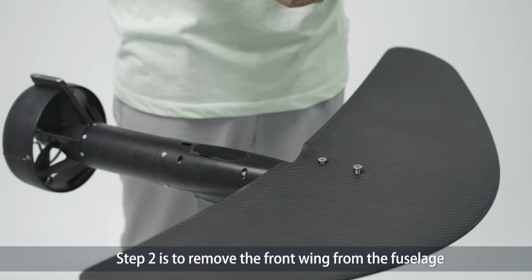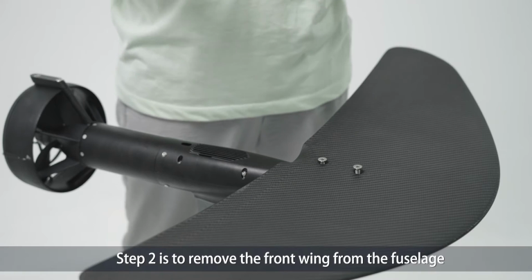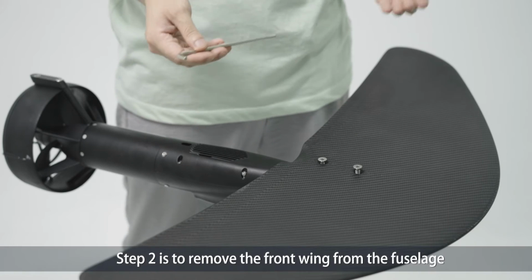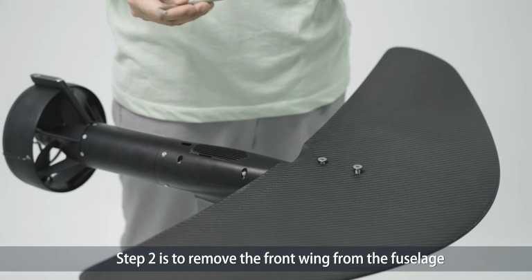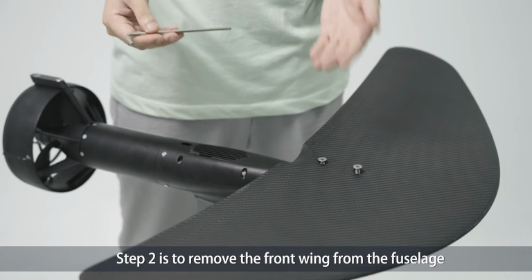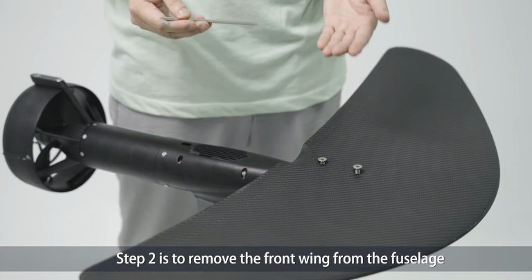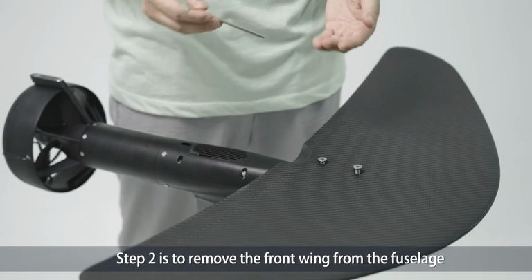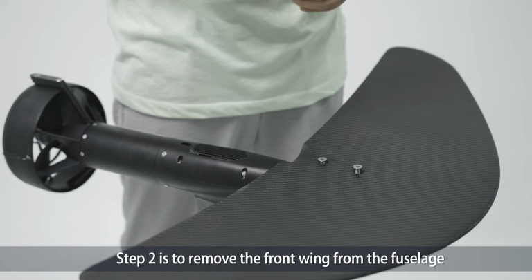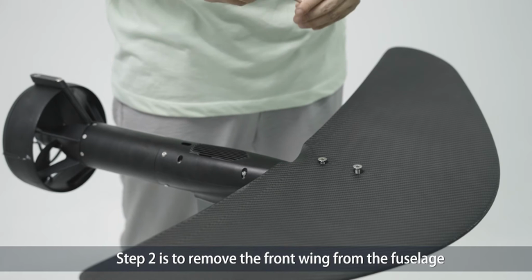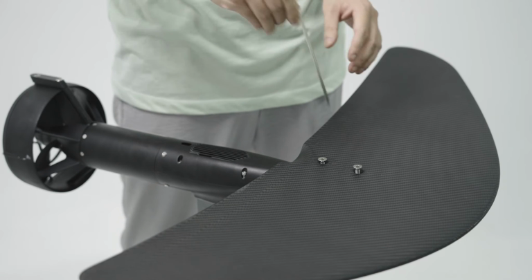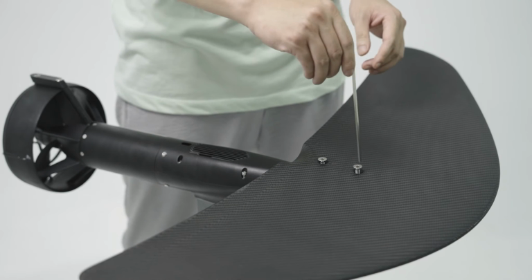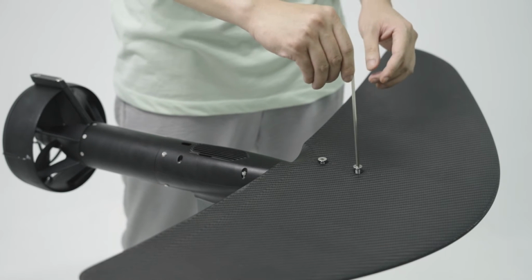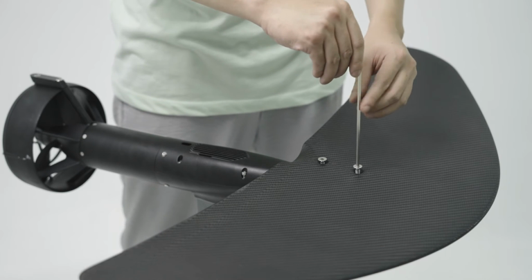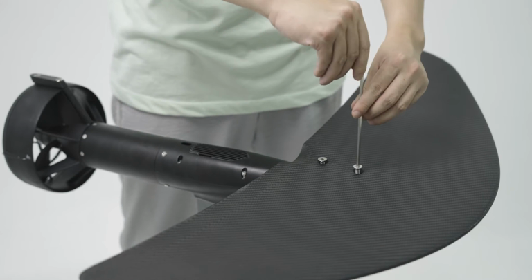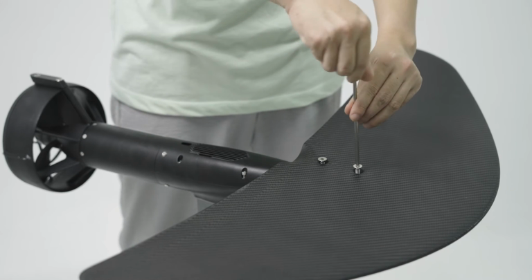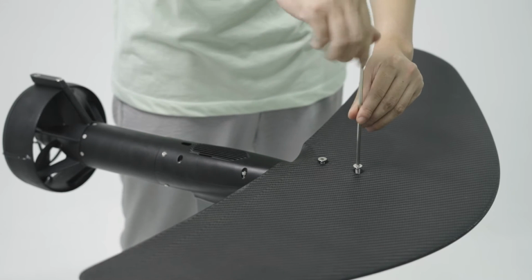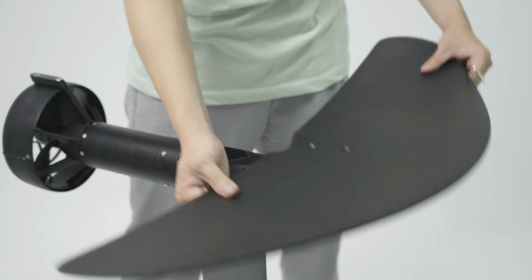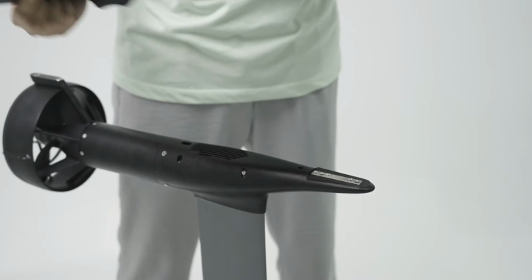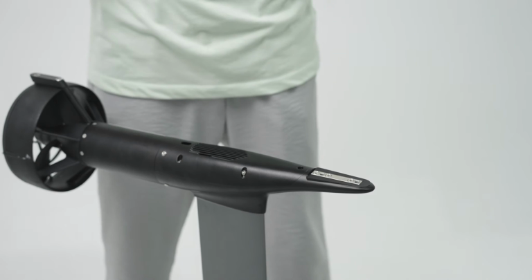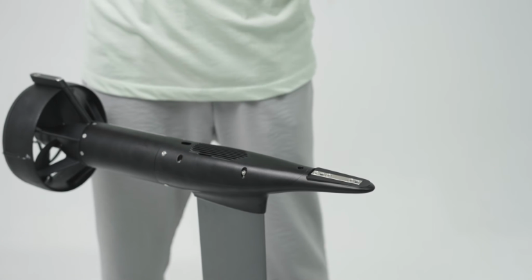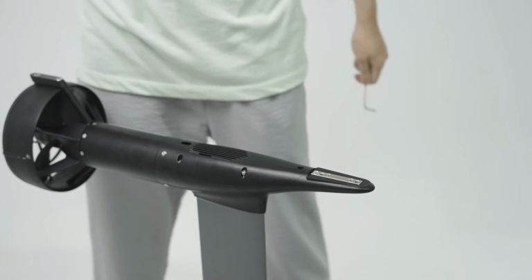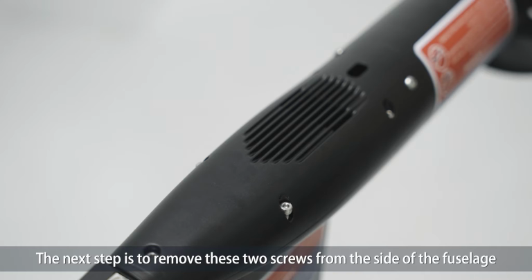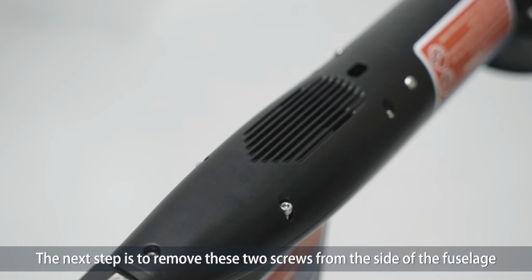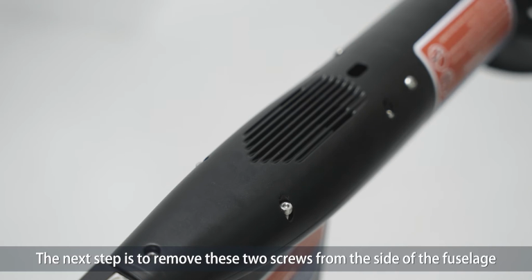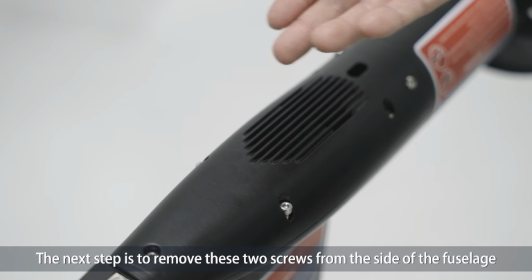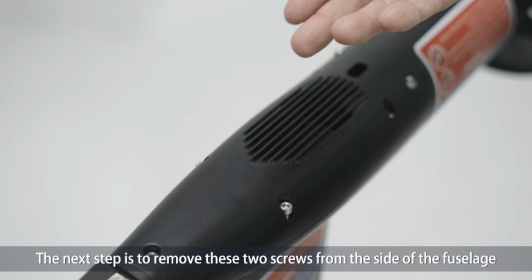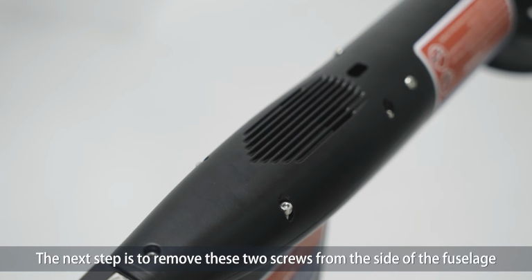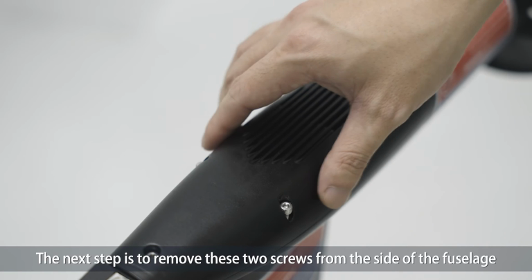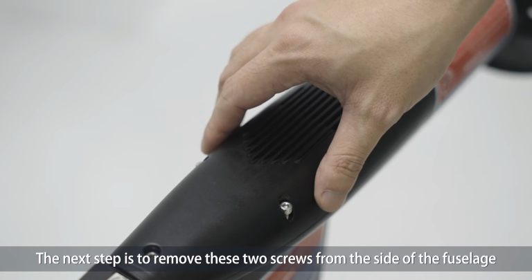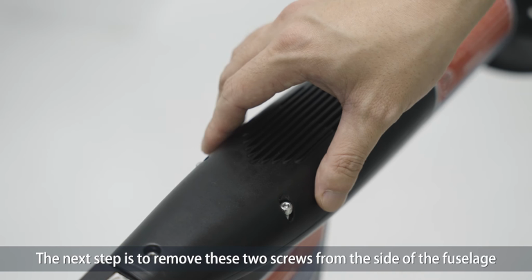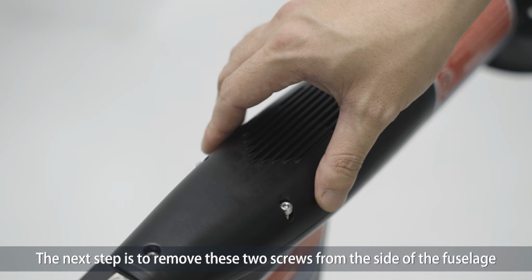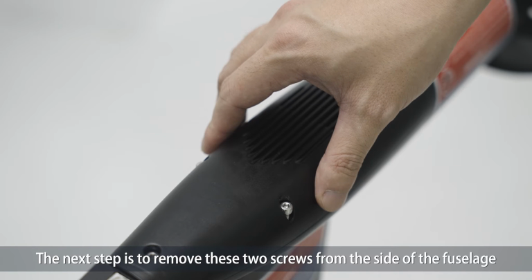Step two is to remove the front wing from the fuselage. The next step is to remove these two screws from the side of the fuselage.